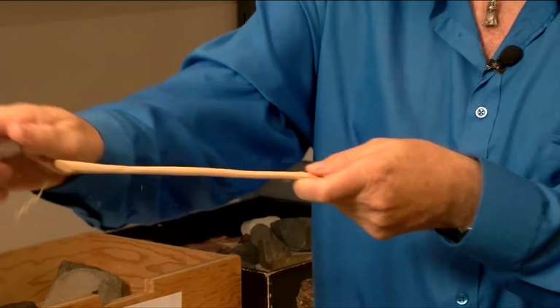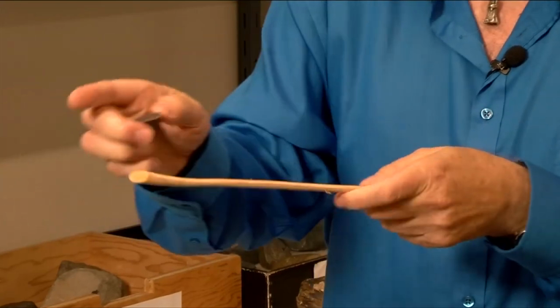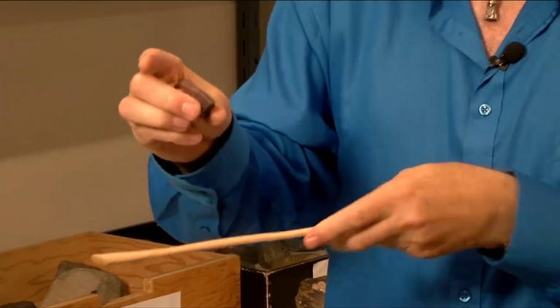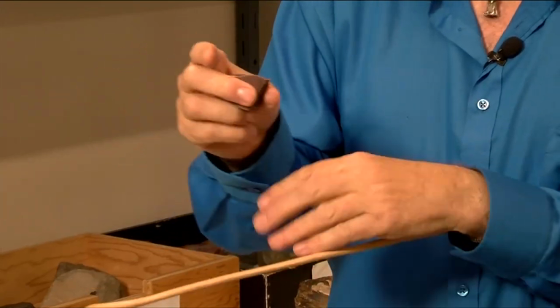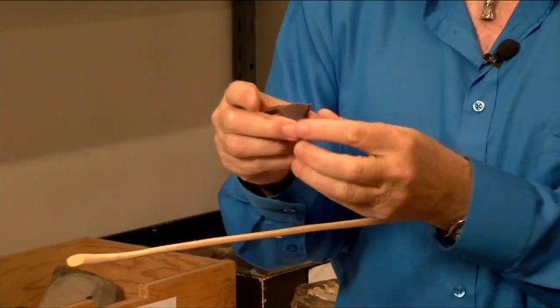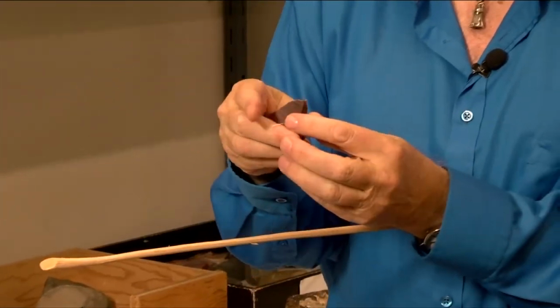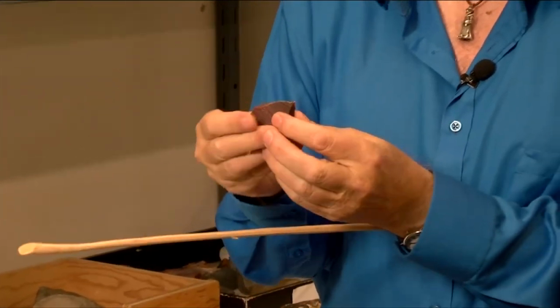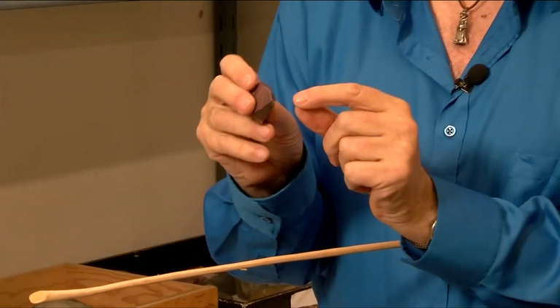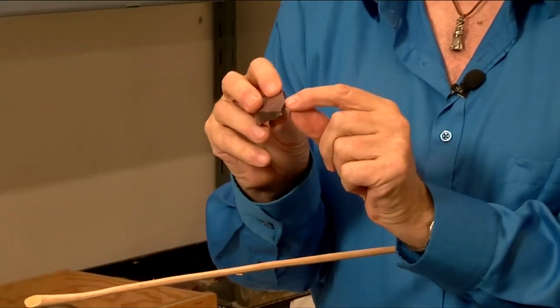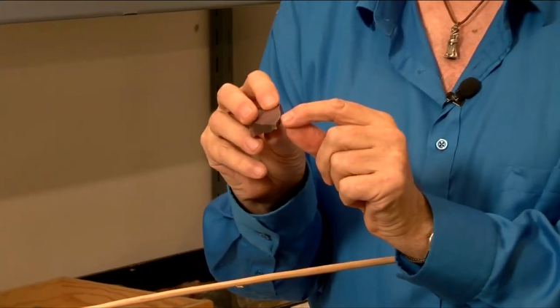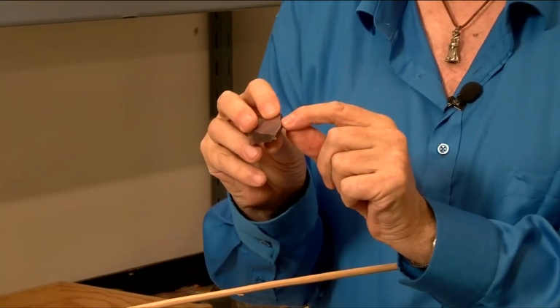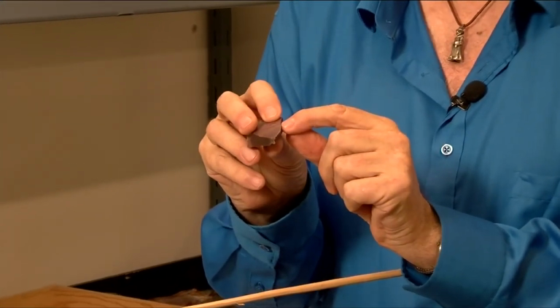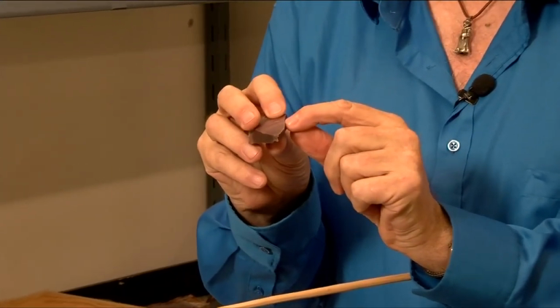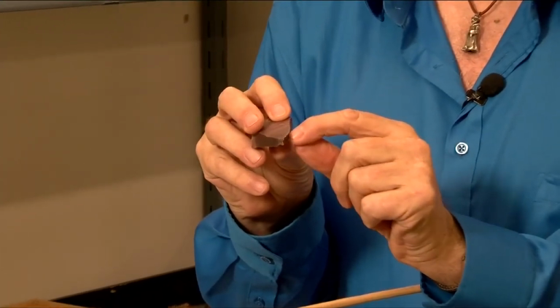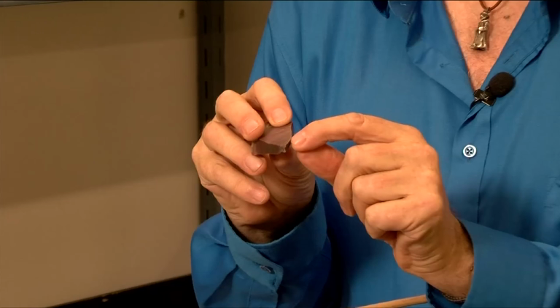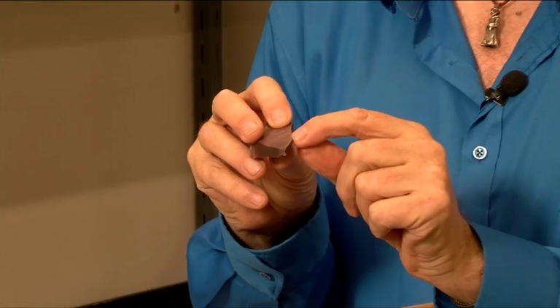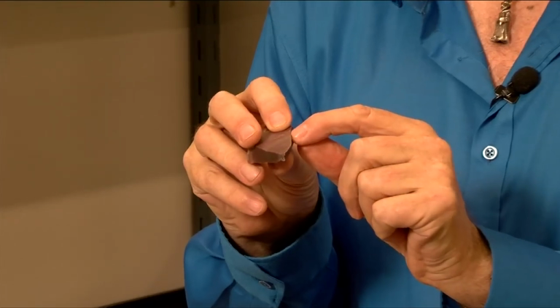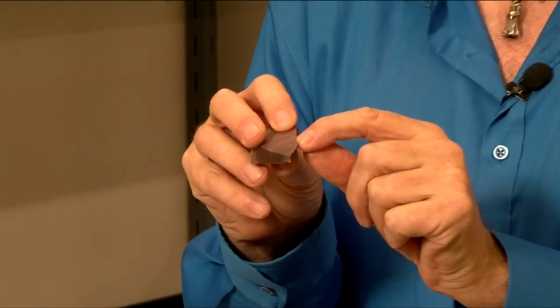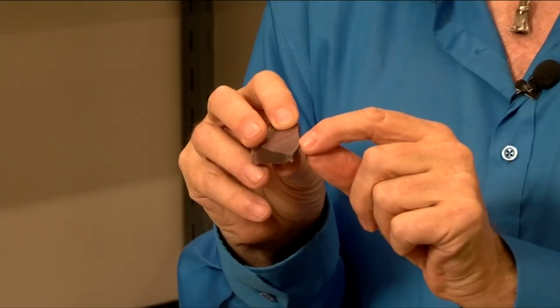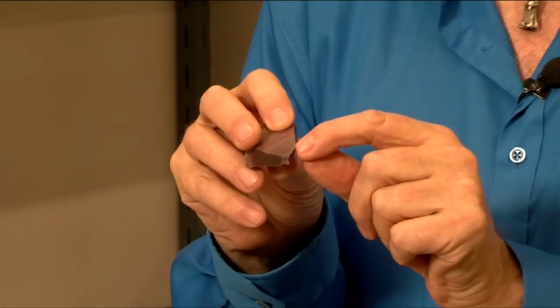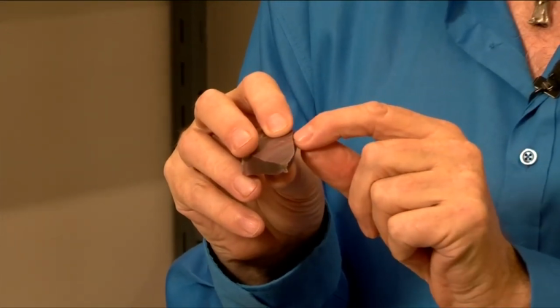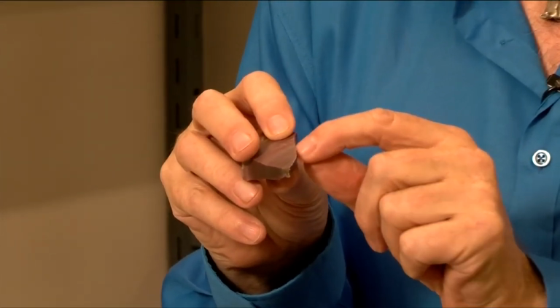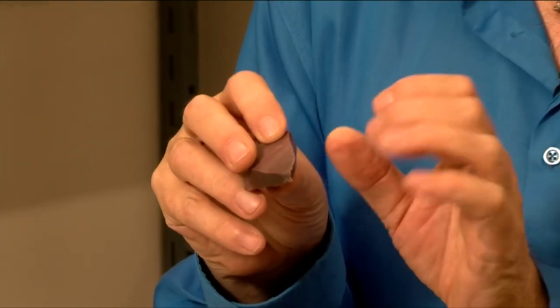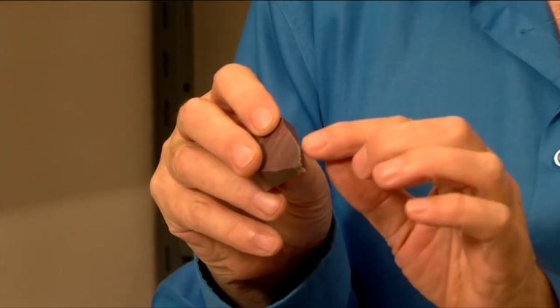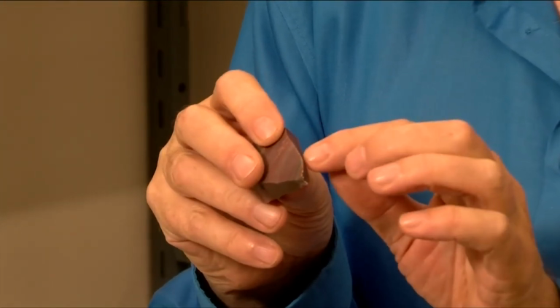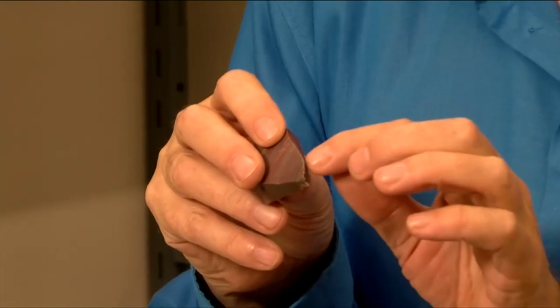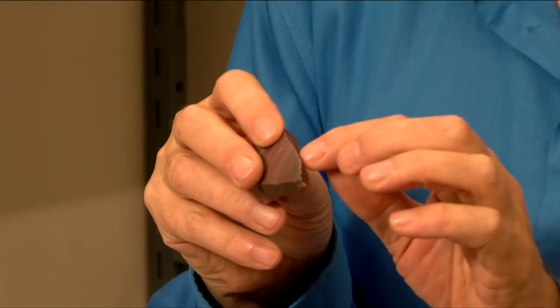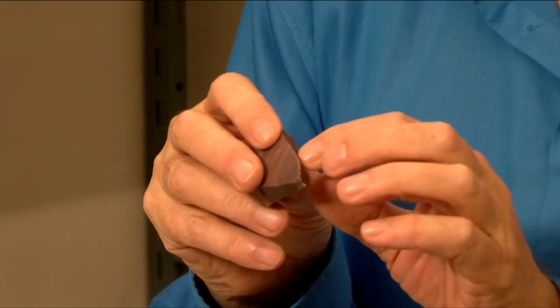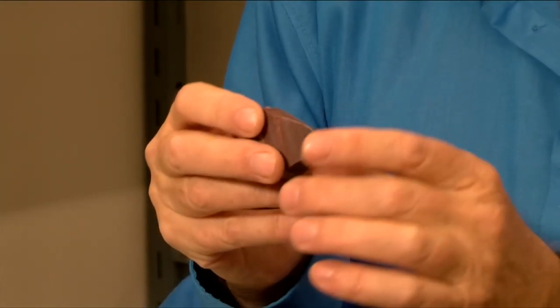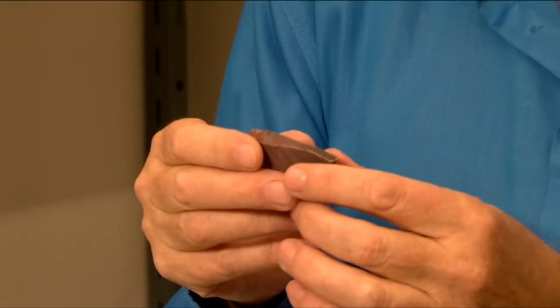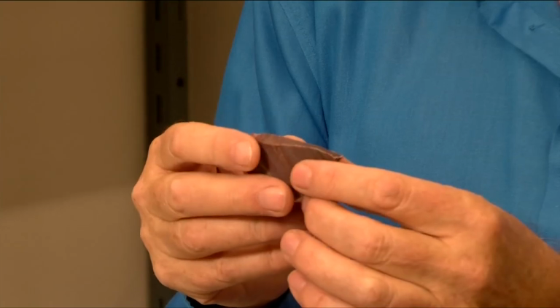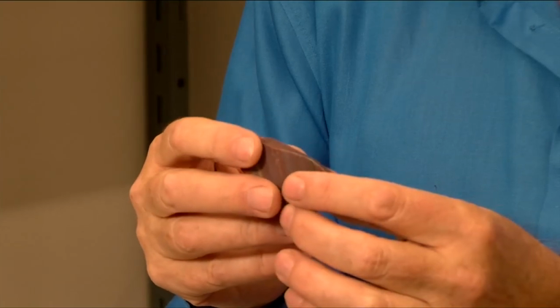So if I look under a microscope, there's edge damage on there that I can say, hey, somebody was using this for shaving wood. That's not something that occurs naturally on the stone.